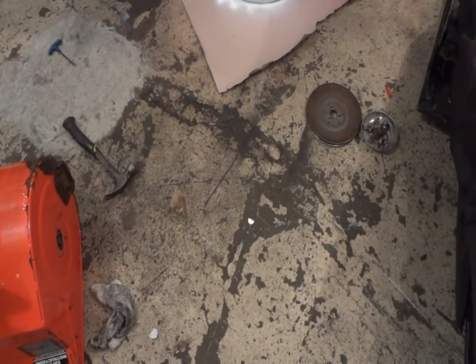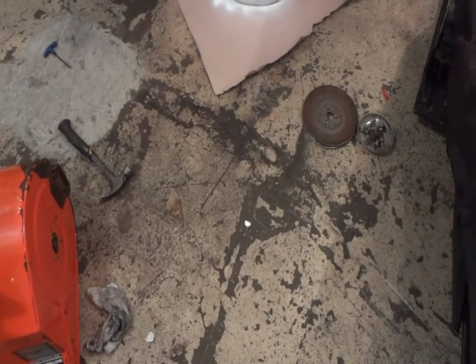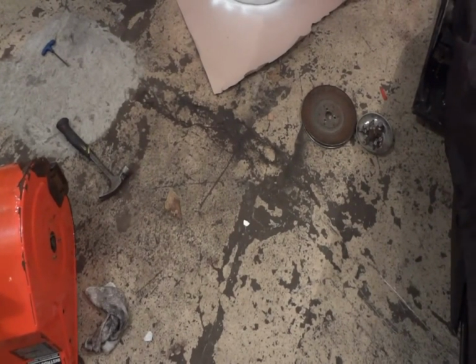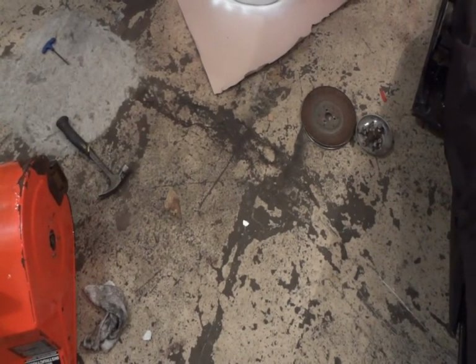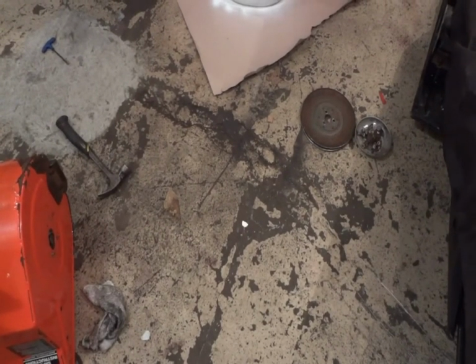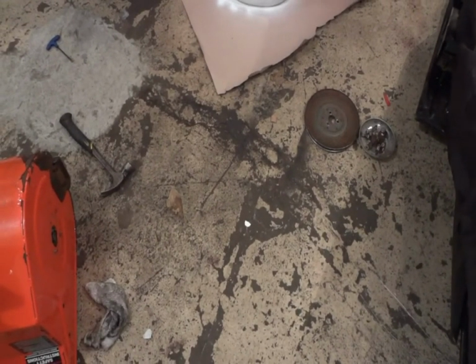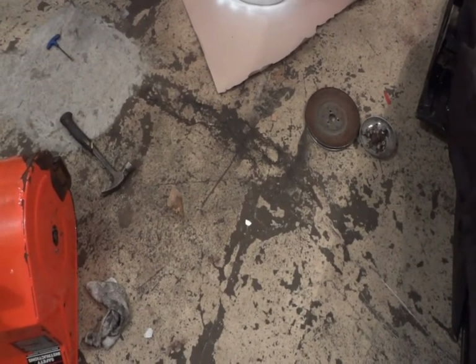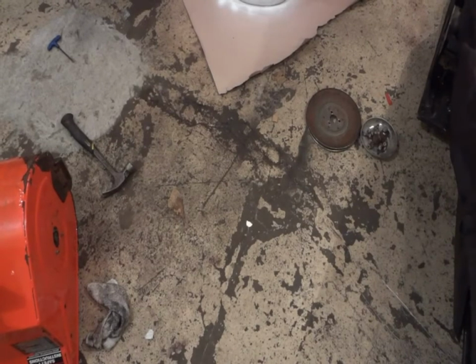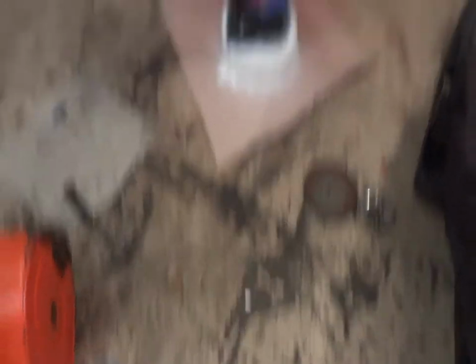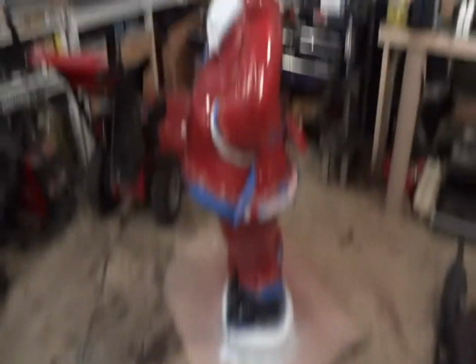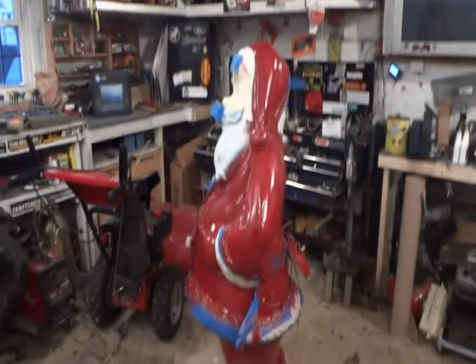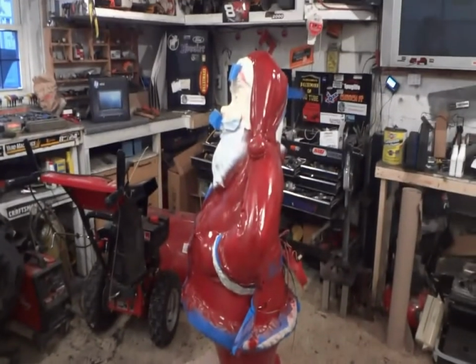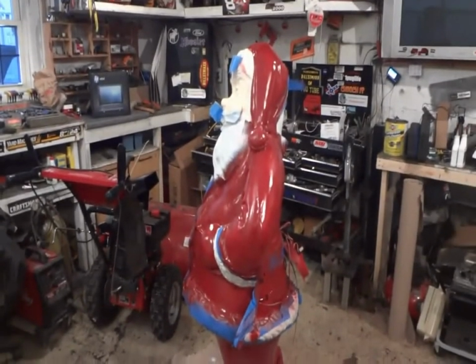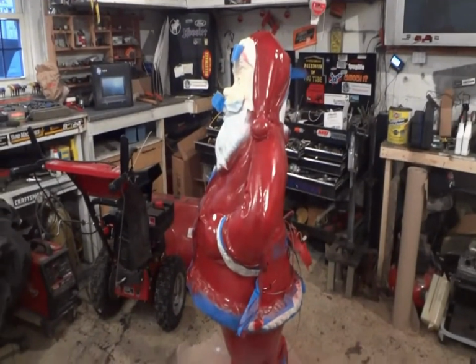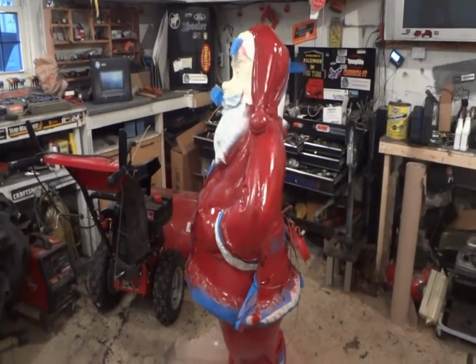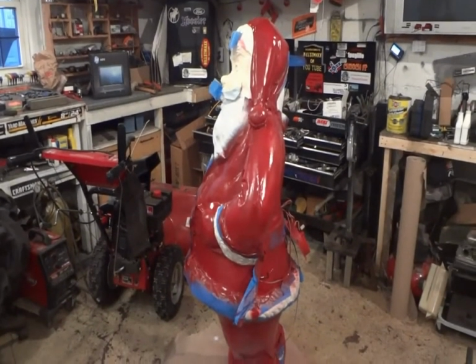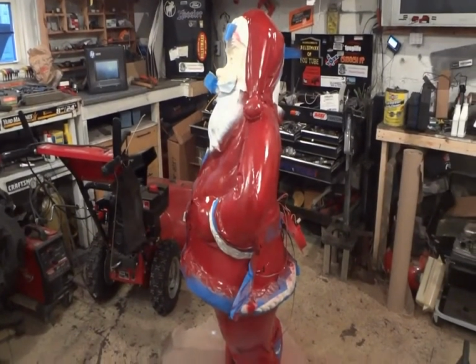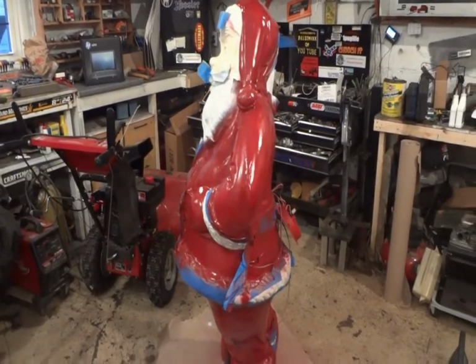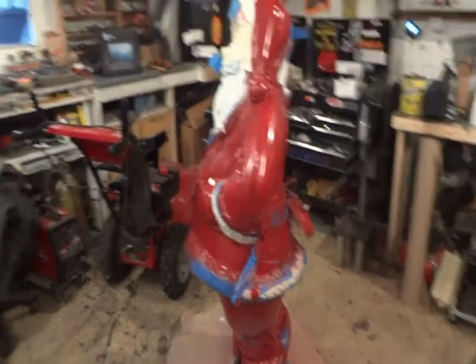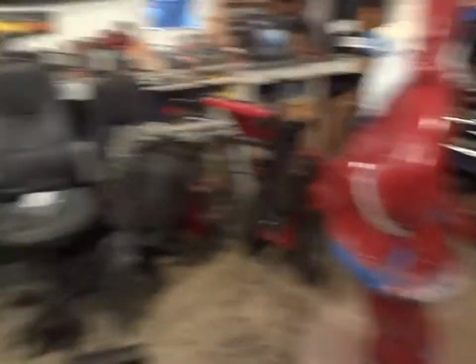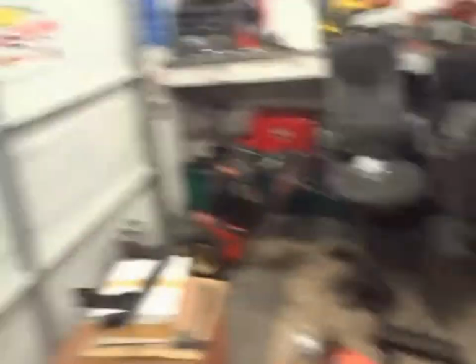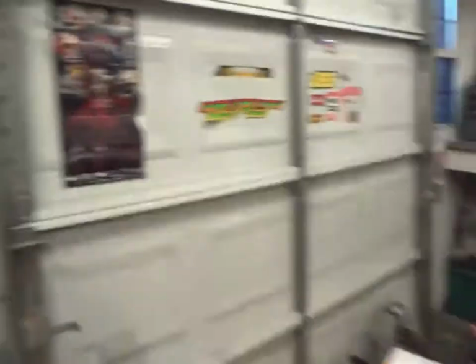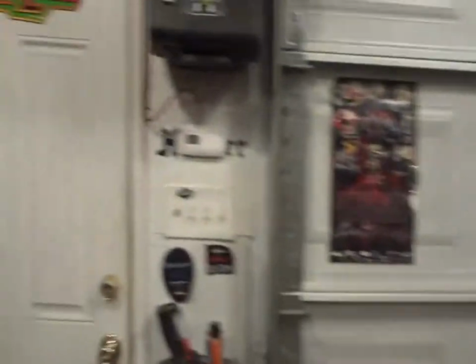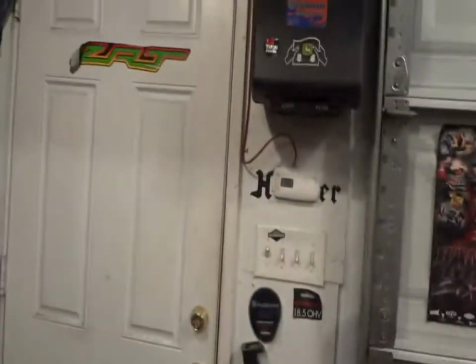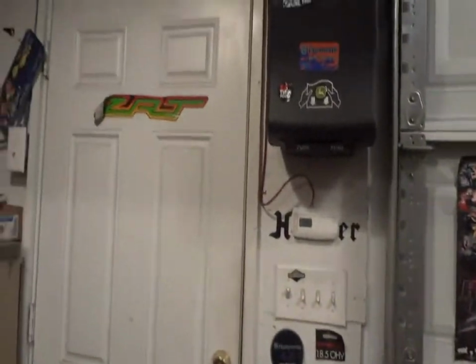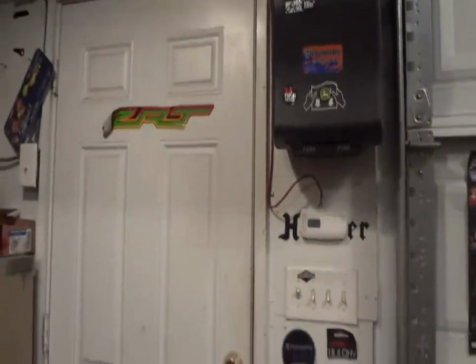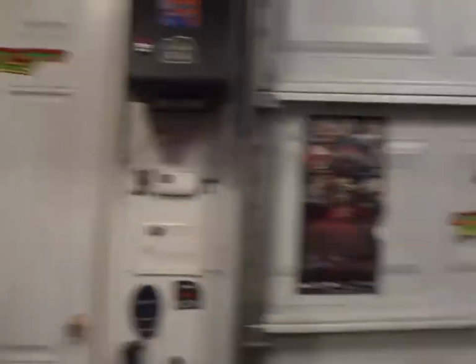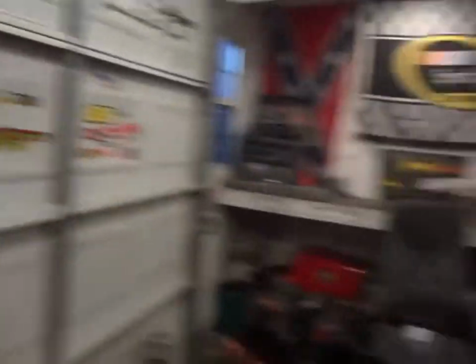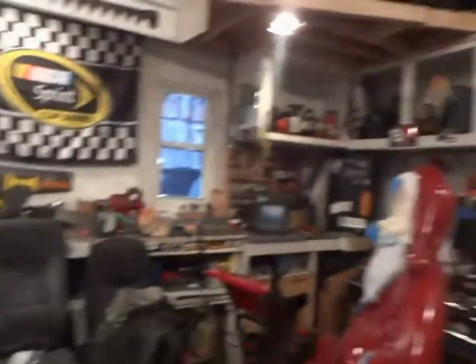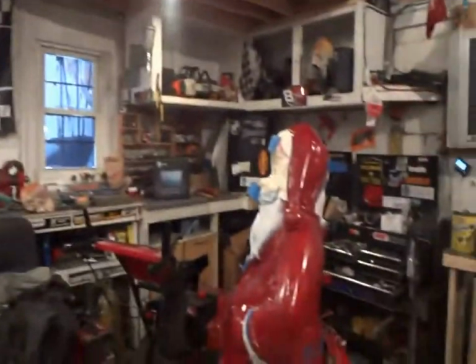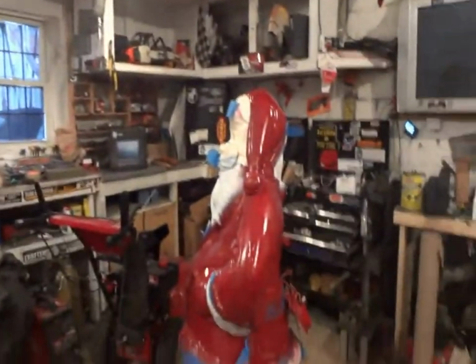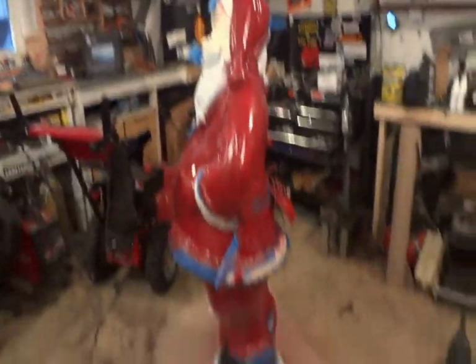The first thing when you walk into your shop this morning, you're not quite expecting this. Holy shit, that just scared the shit out of me. Holy crap. I walked into the door and forgot it was arts and crafts last night.